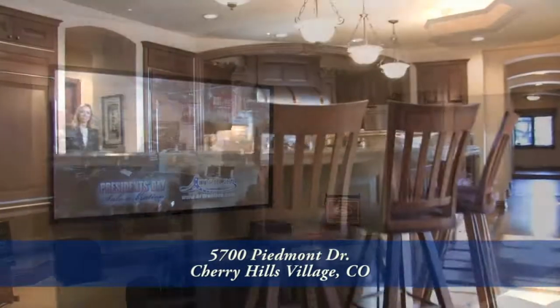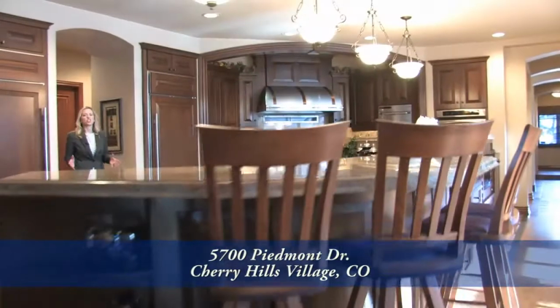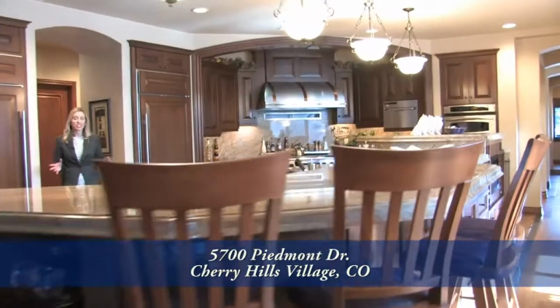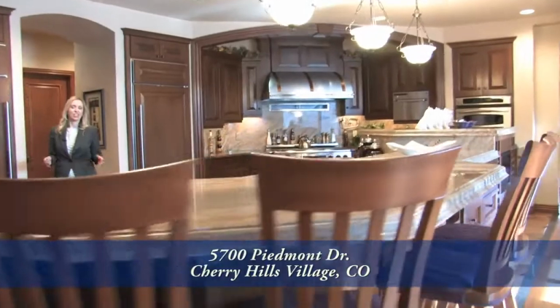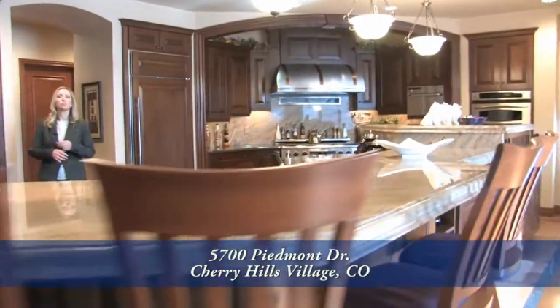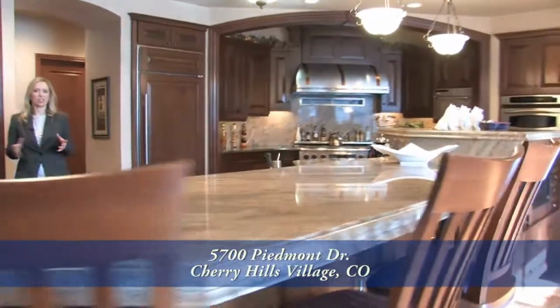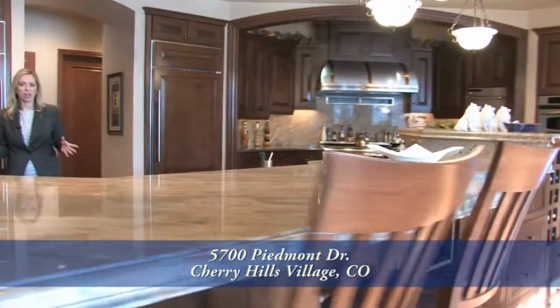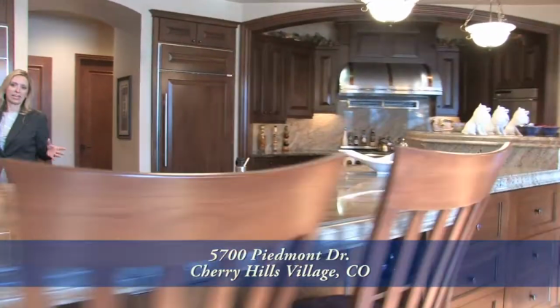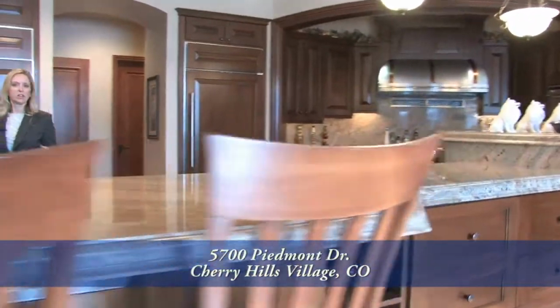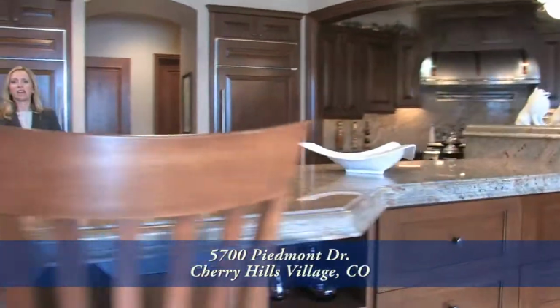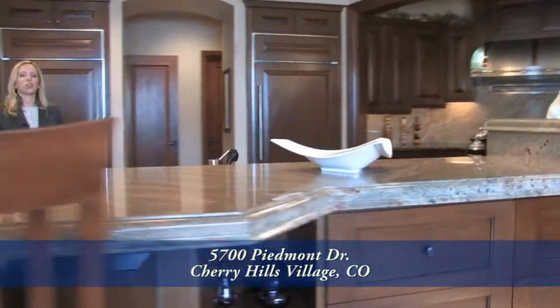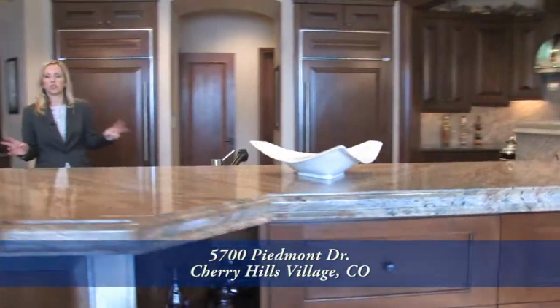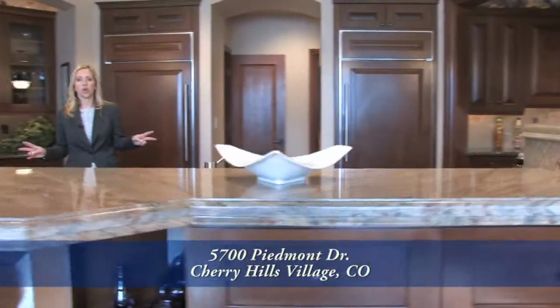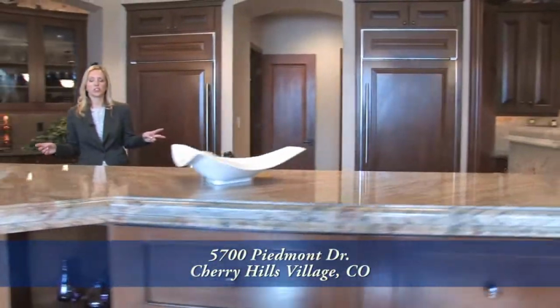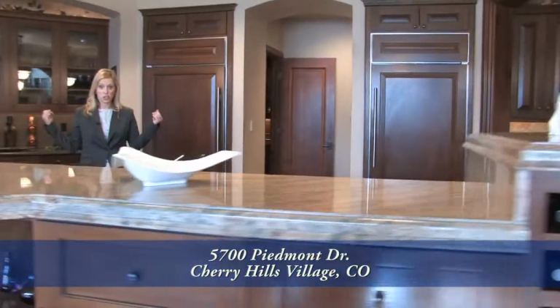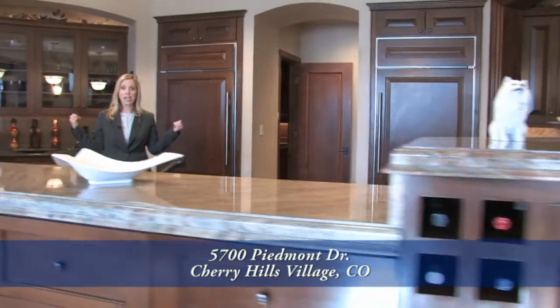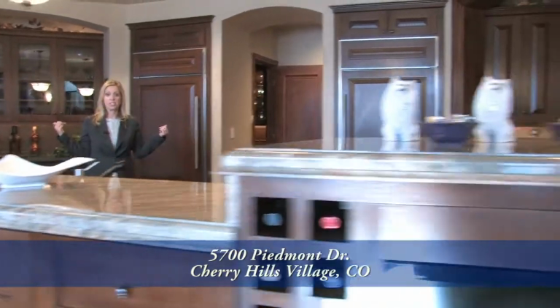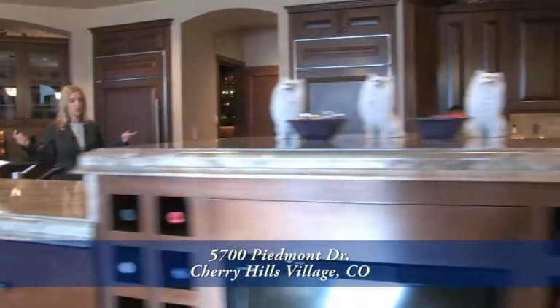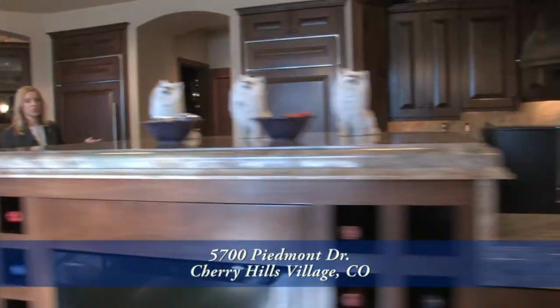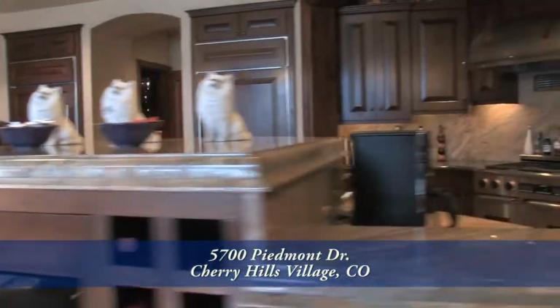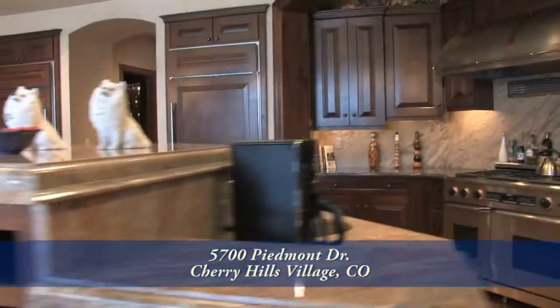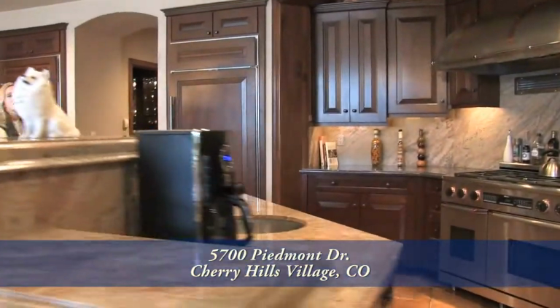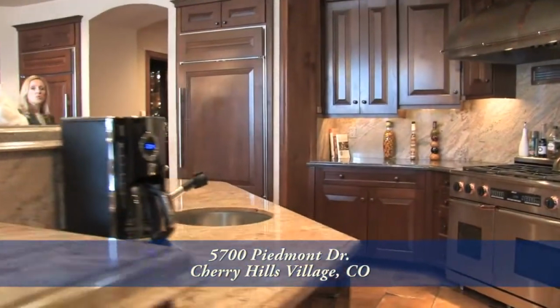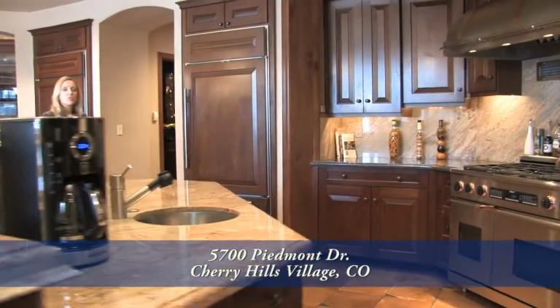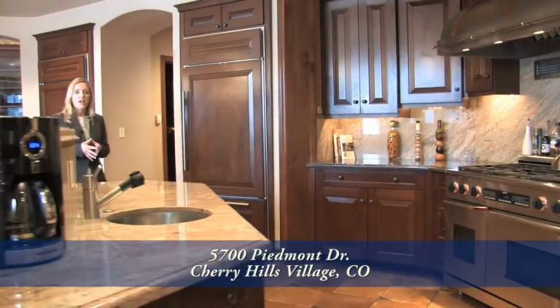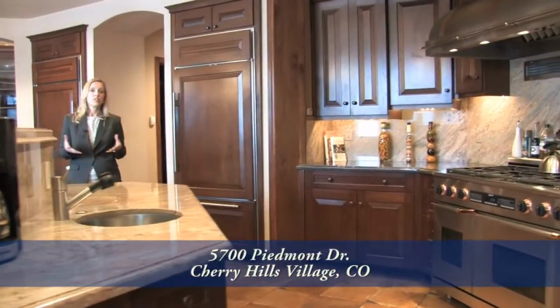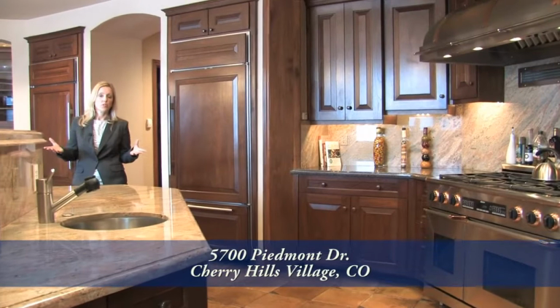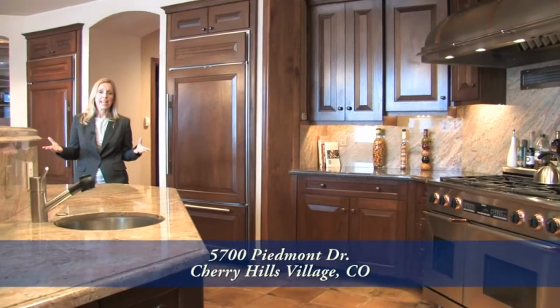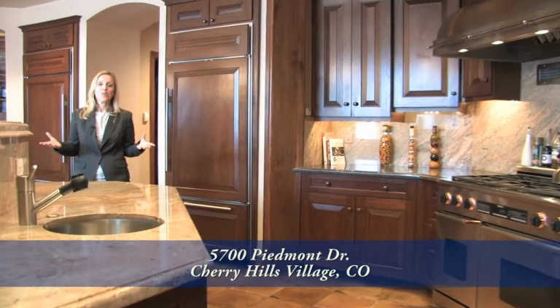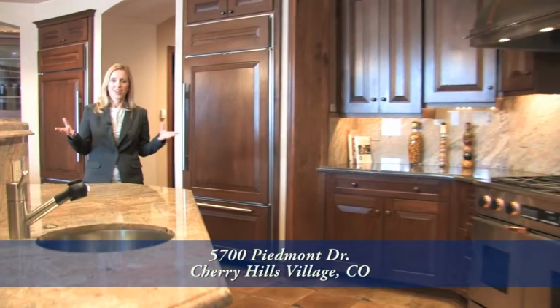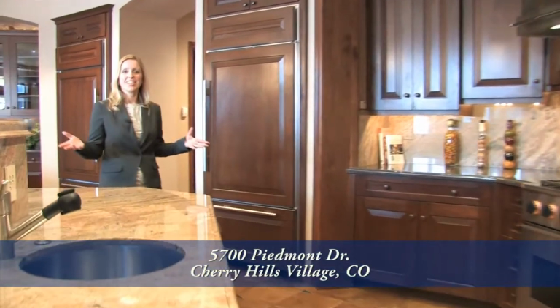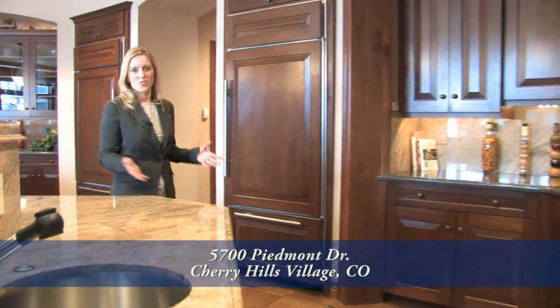The chef's kitchen is perfect for entertaining — five stoves, two dishwashers, two pantries, two refrigerators. This home is perfect for having friends over for the big game or entertaining your coworkers.